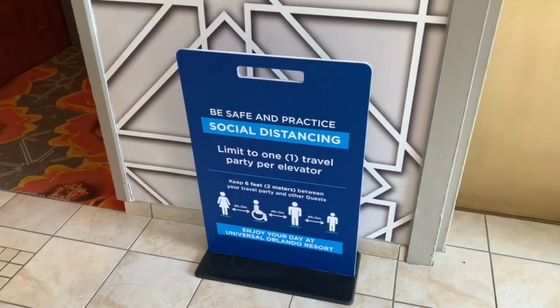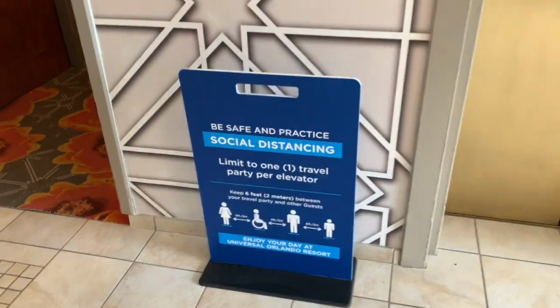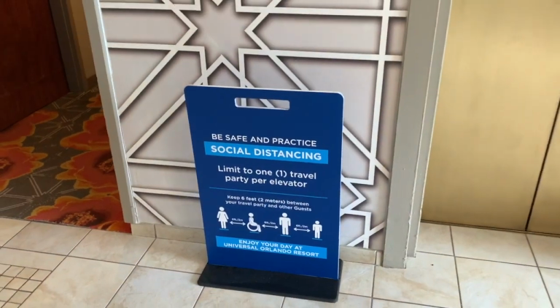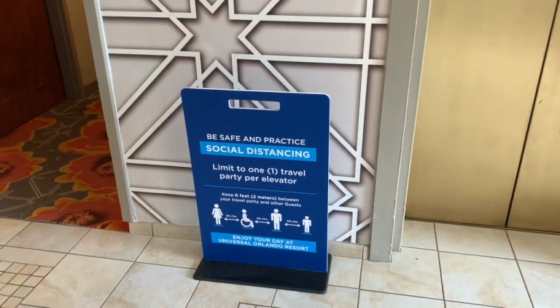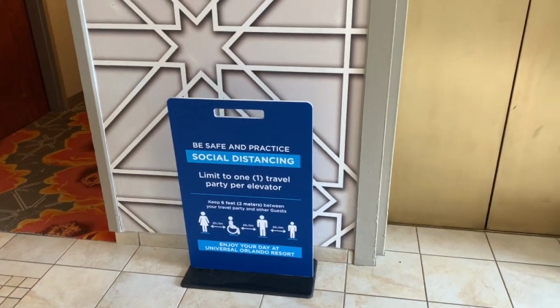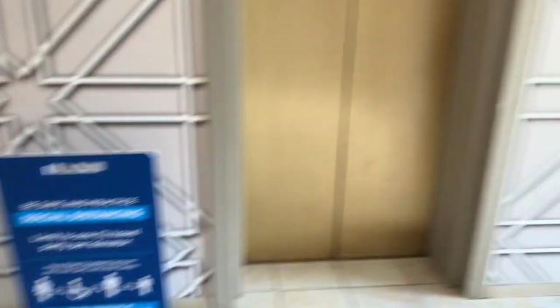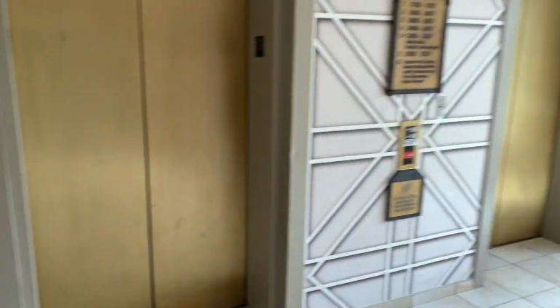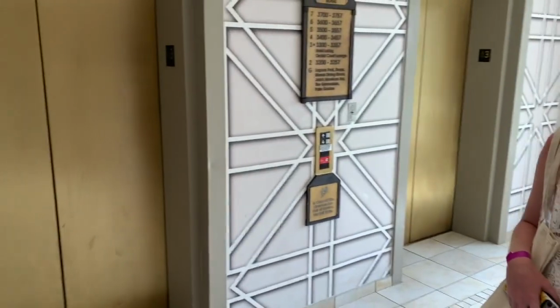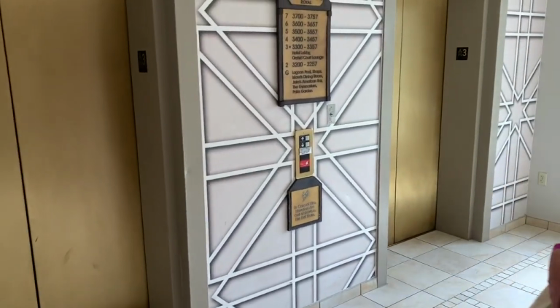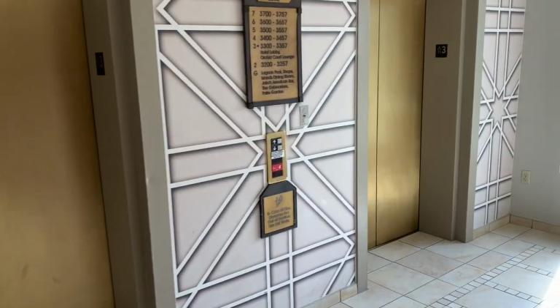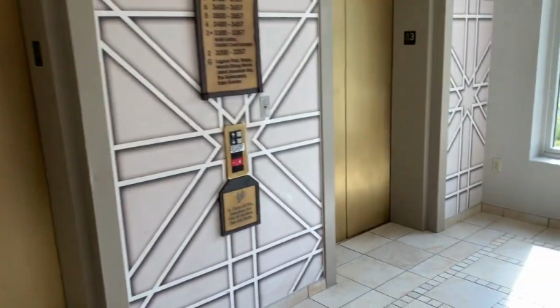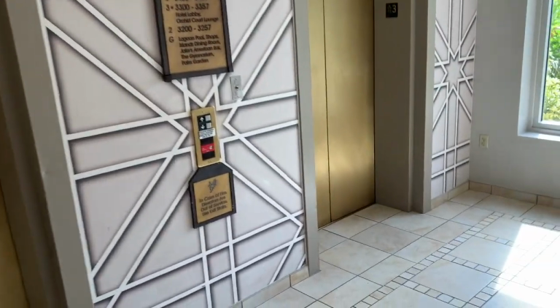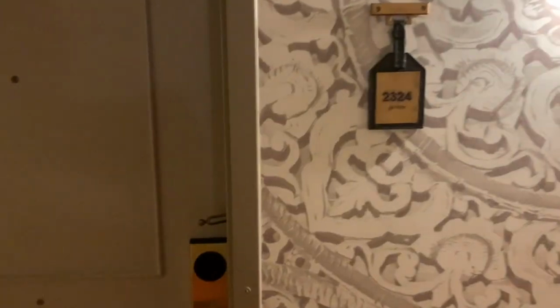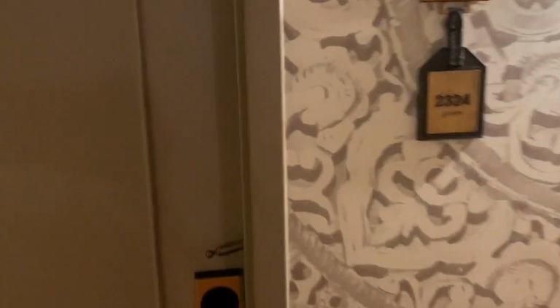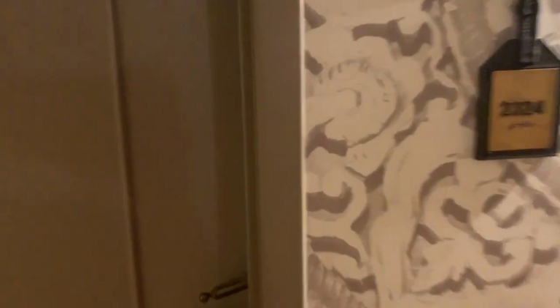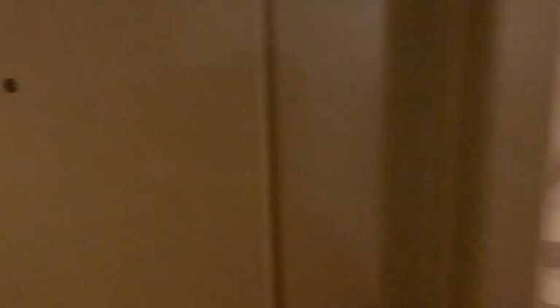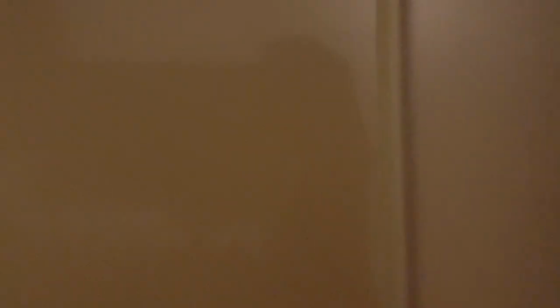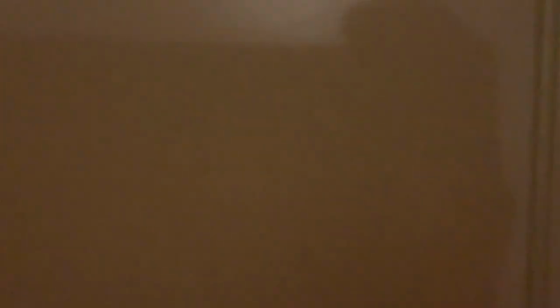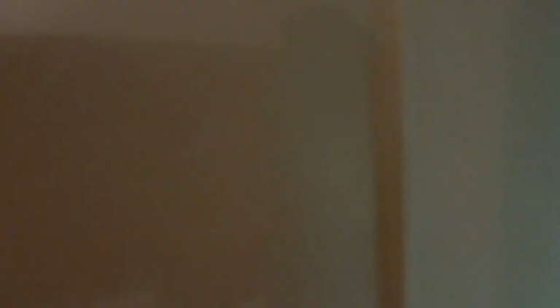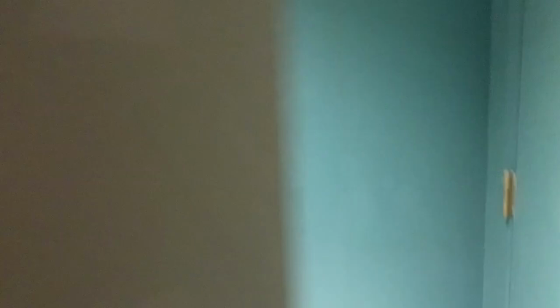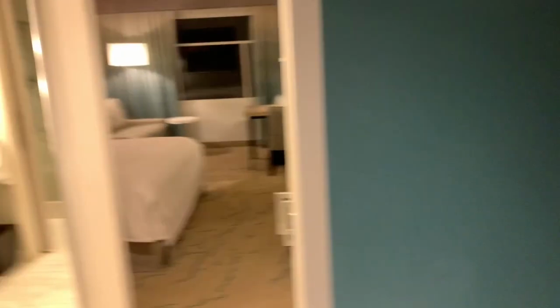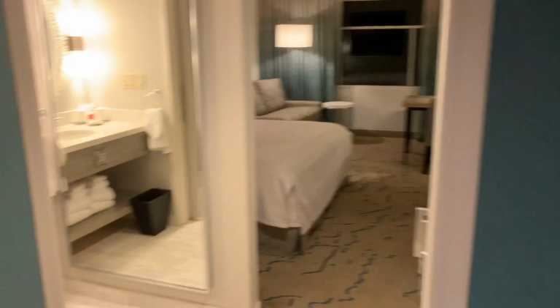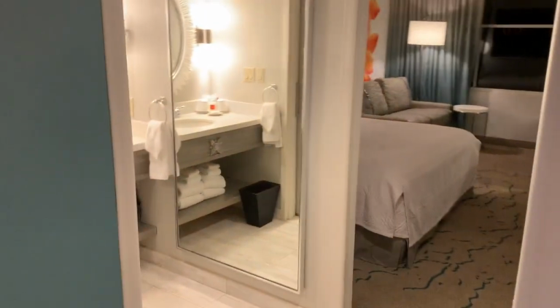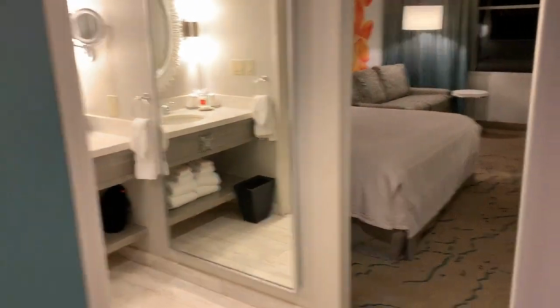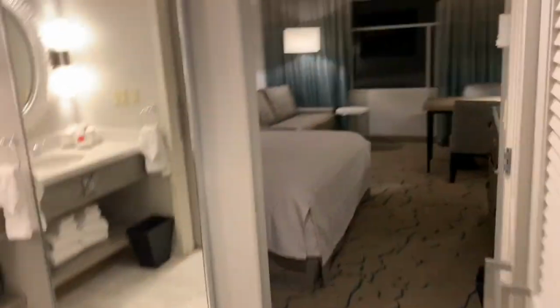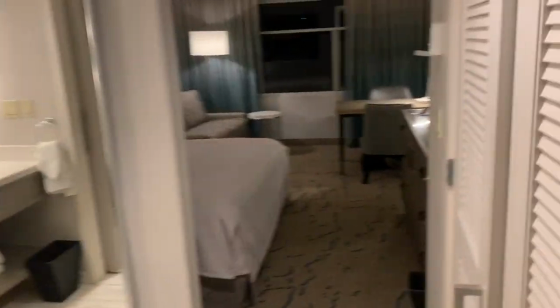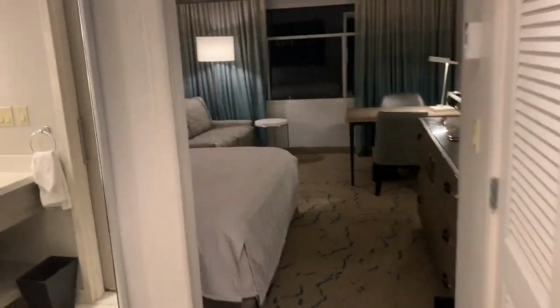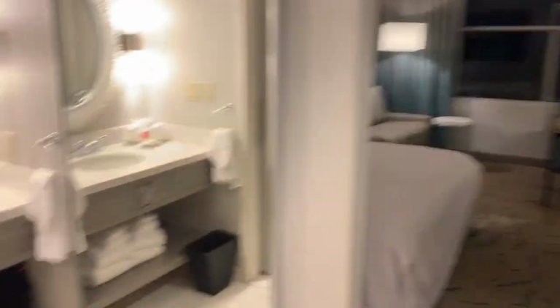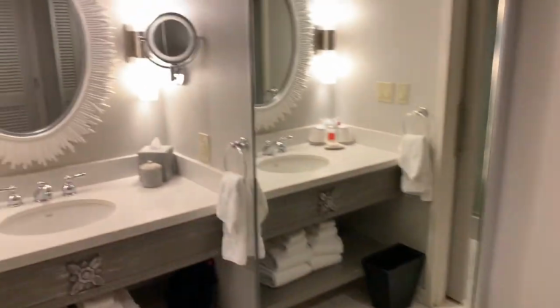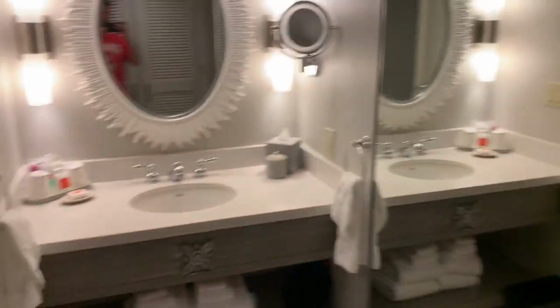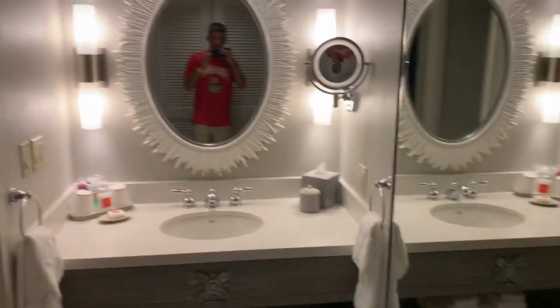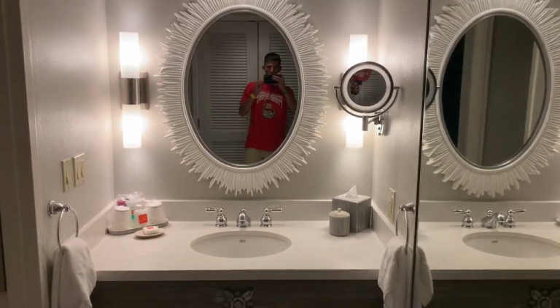They only want you to ride with your party in the elevator, so hopefully no one else is in this elevator. Alright, so we're in room 2324 at Royal Pacific. This is our room. When you first walk in, you have a bathroom on your left.